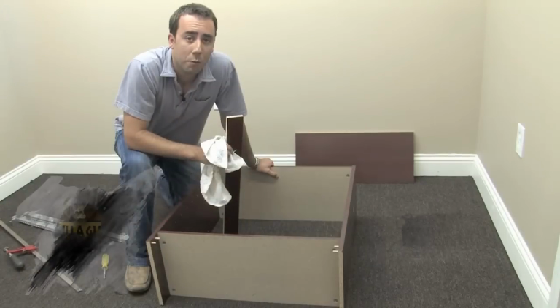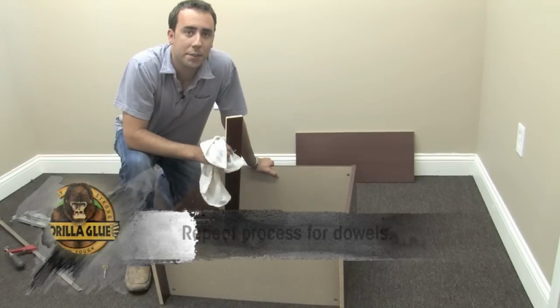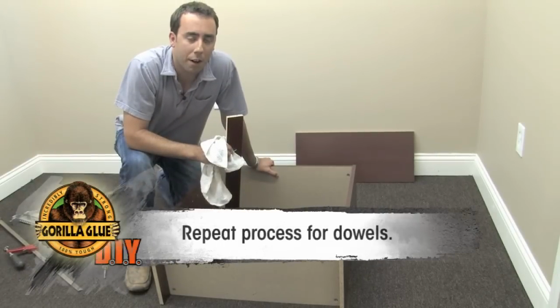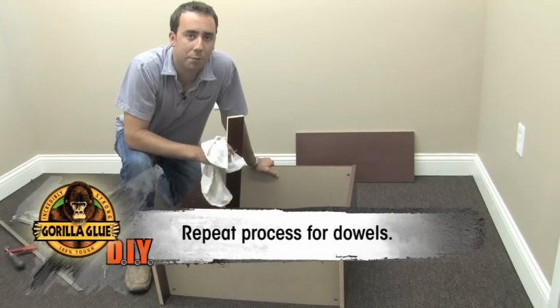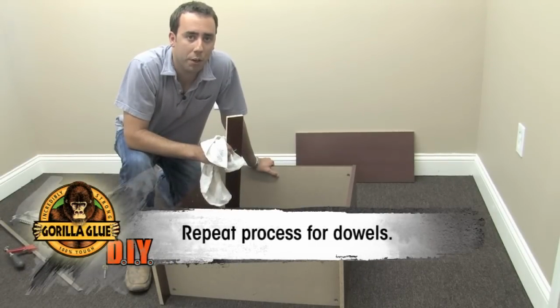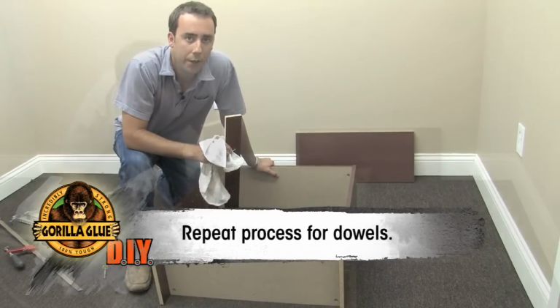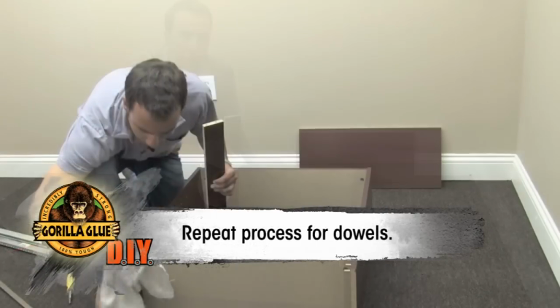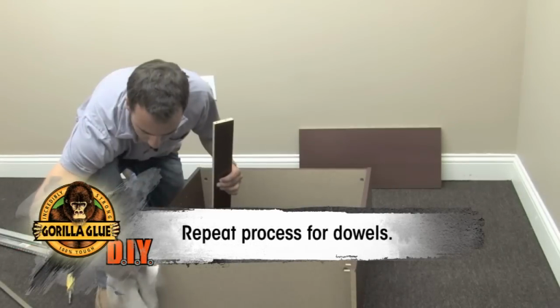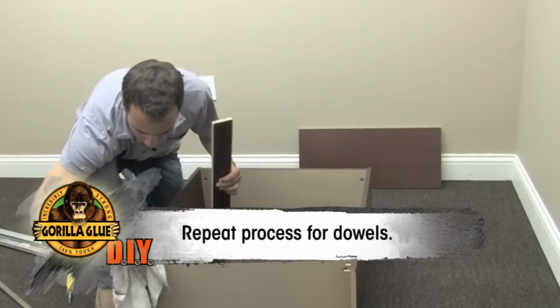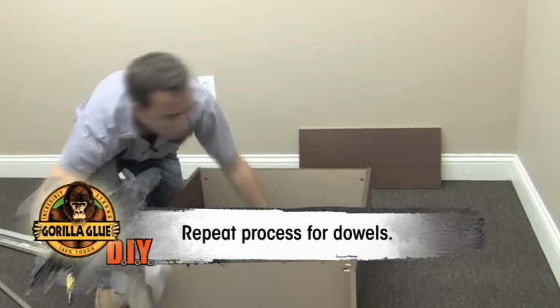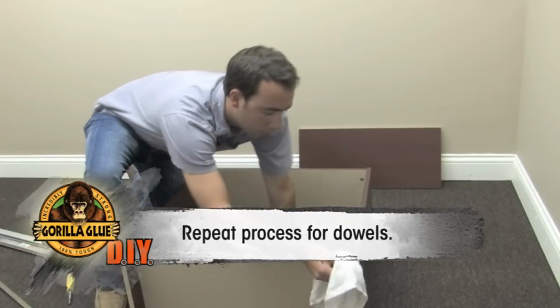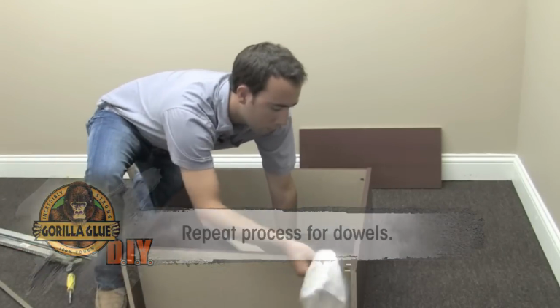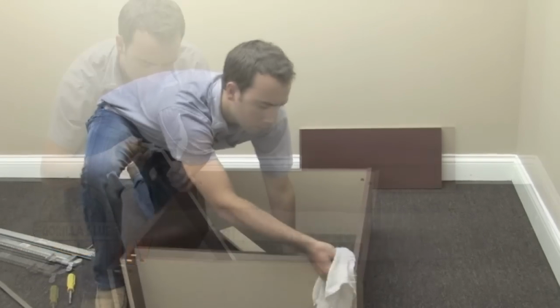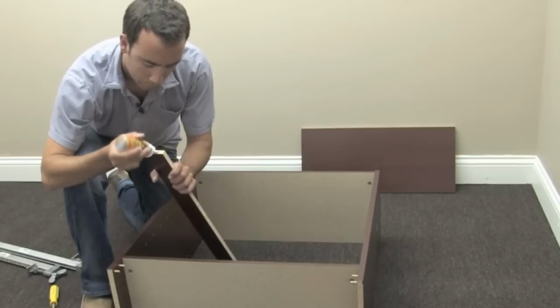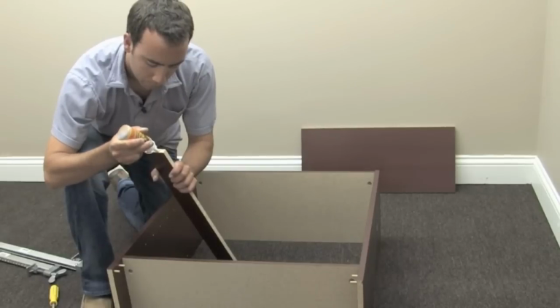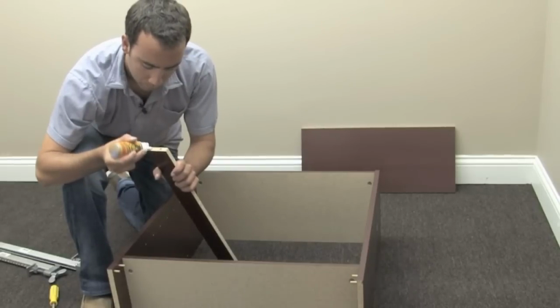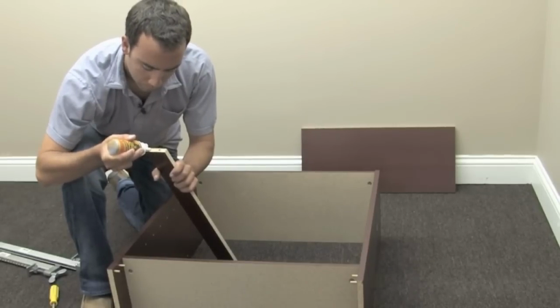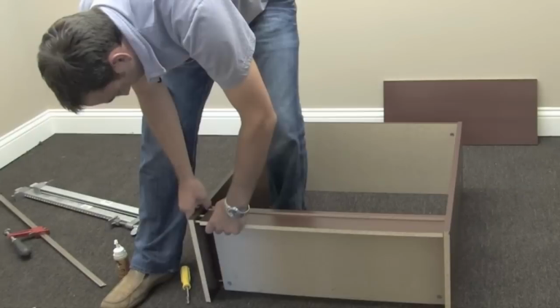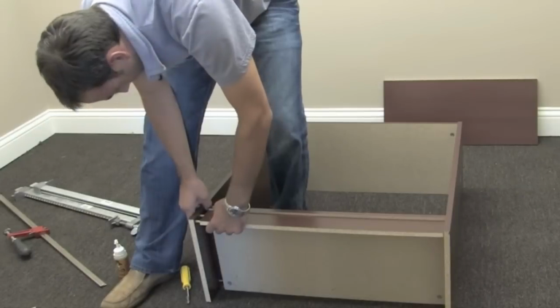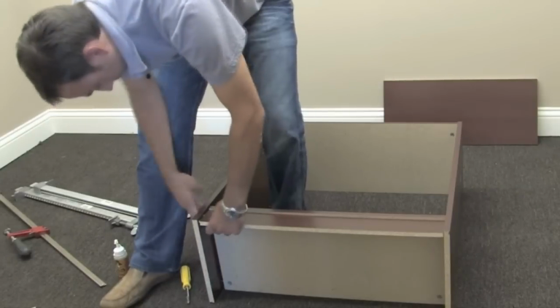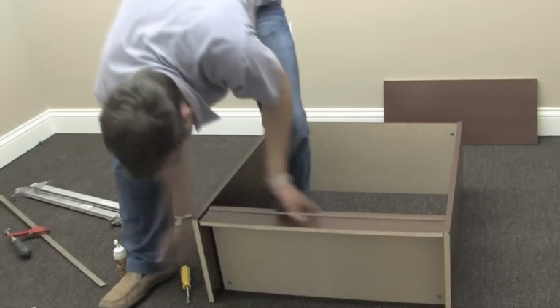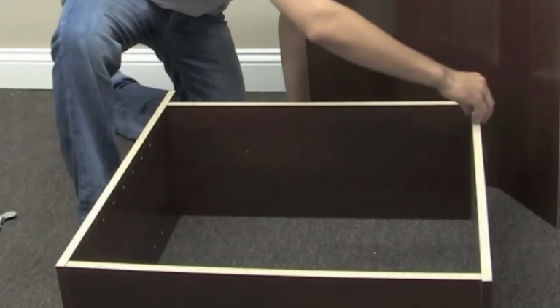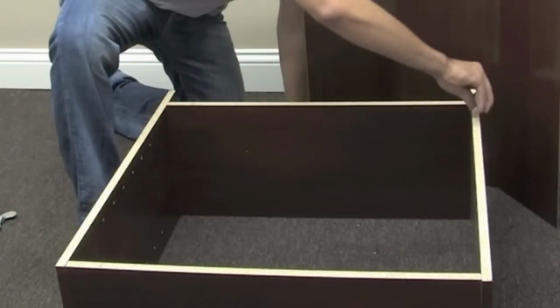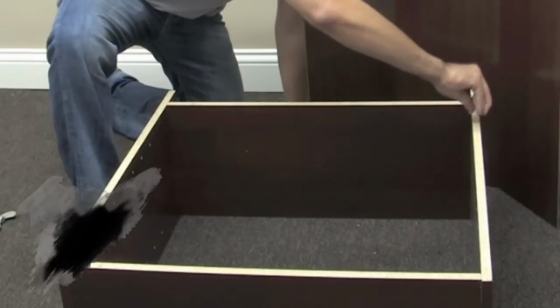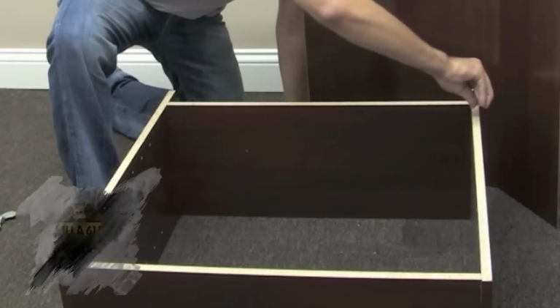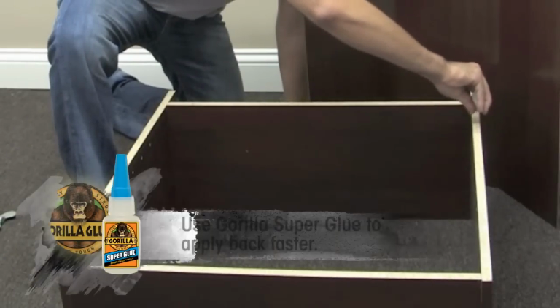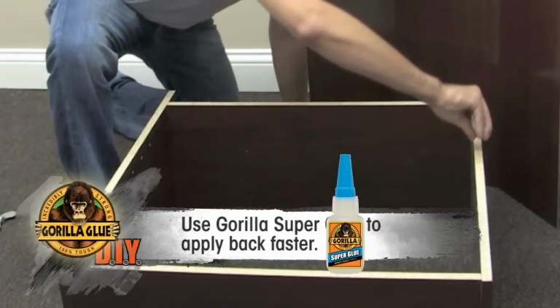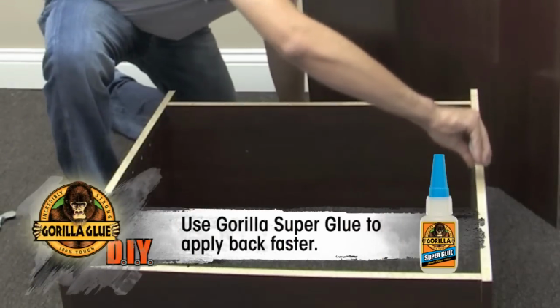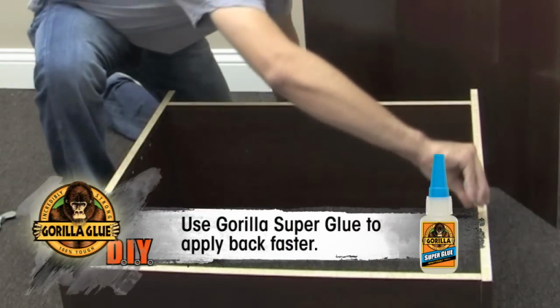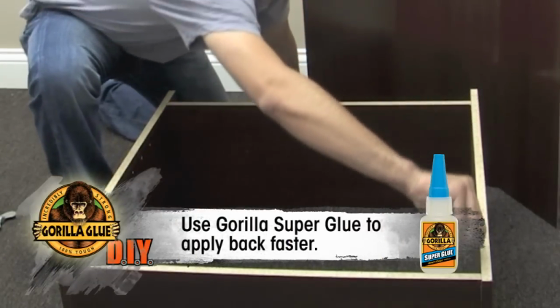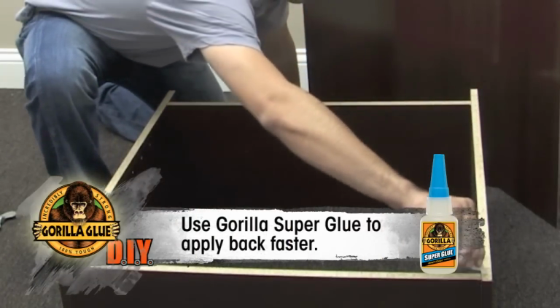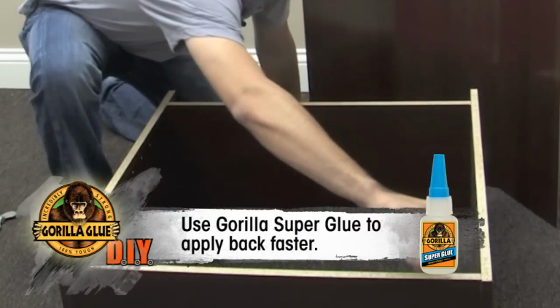Repeat the same process with the wooden dowels. The instructions say to nail it in, but I've found a quicker and easier way is to use Gorilla Super Glue.